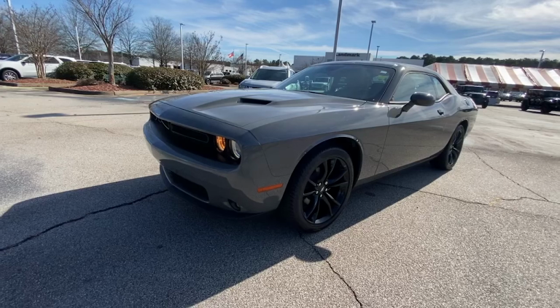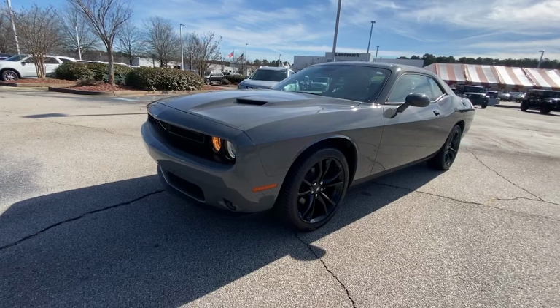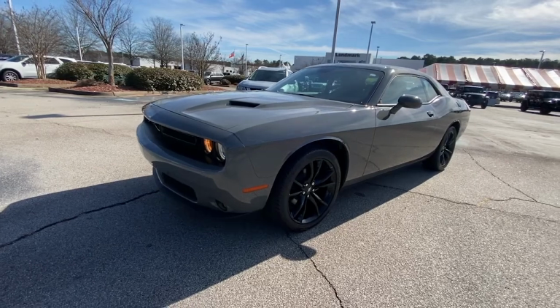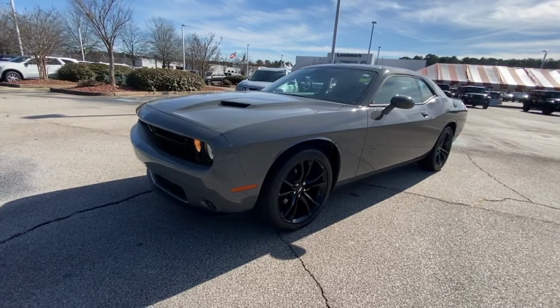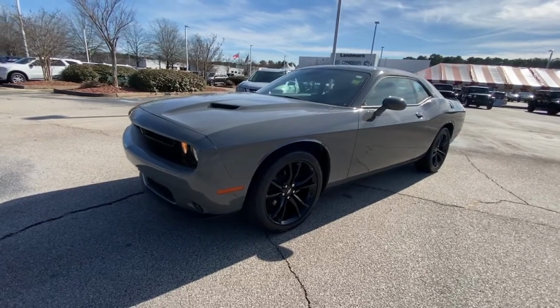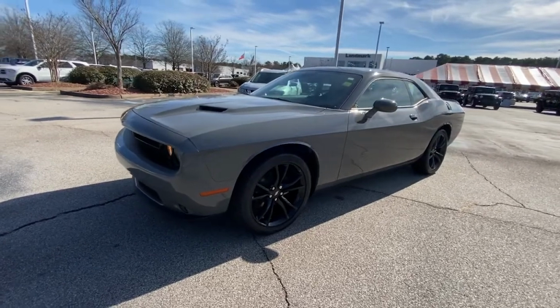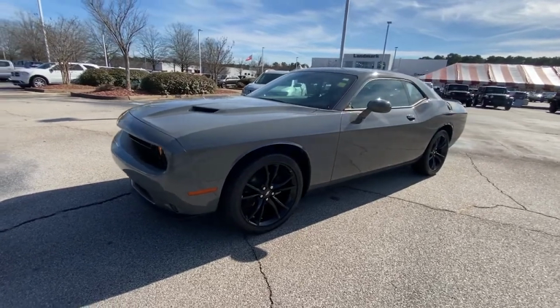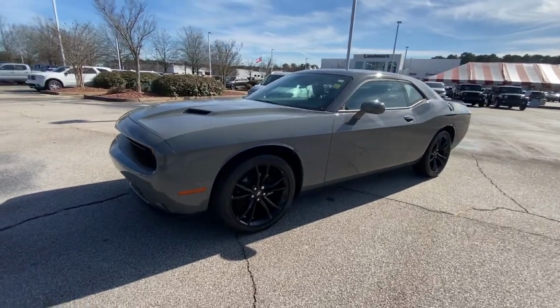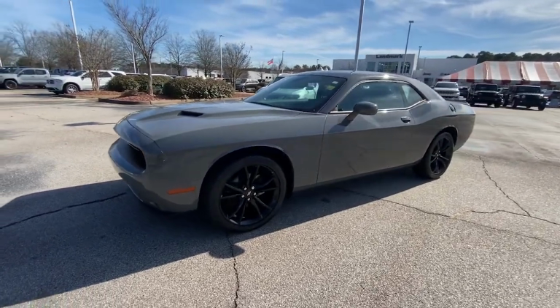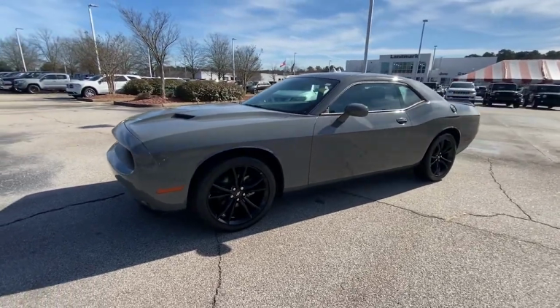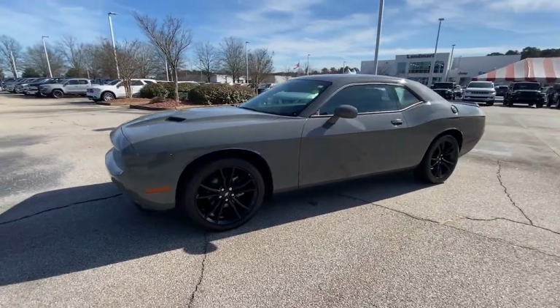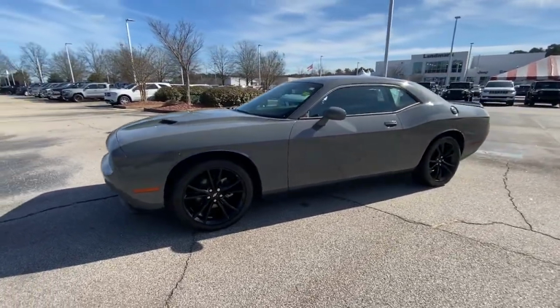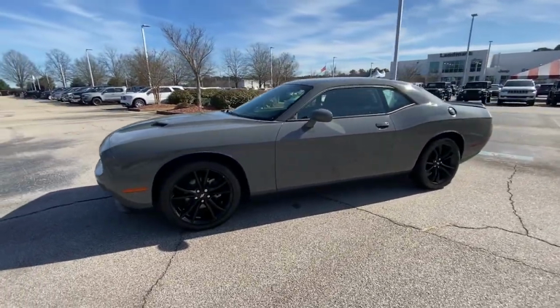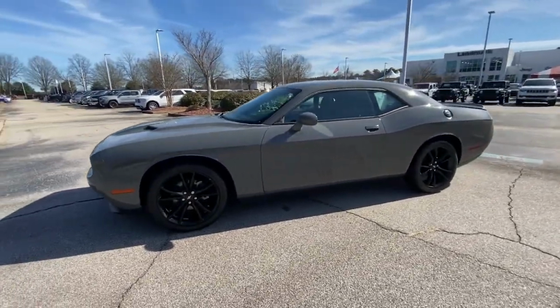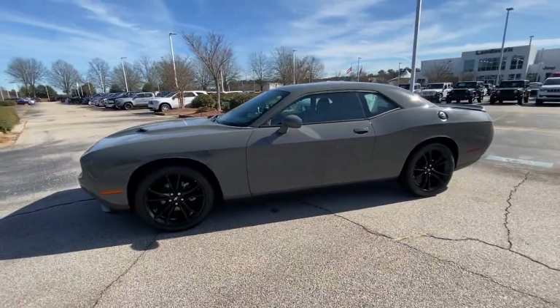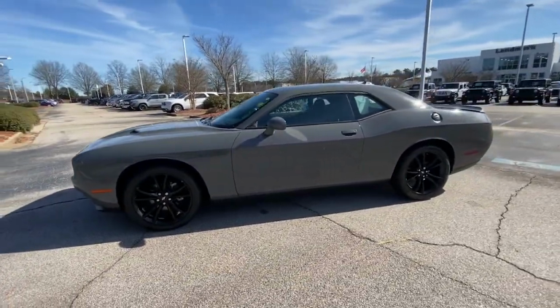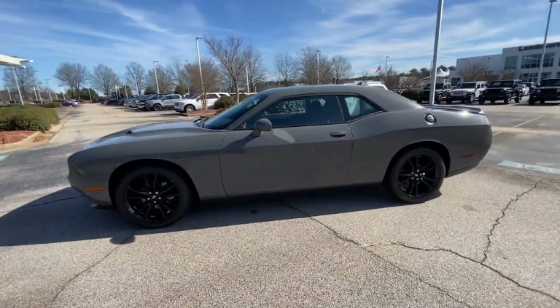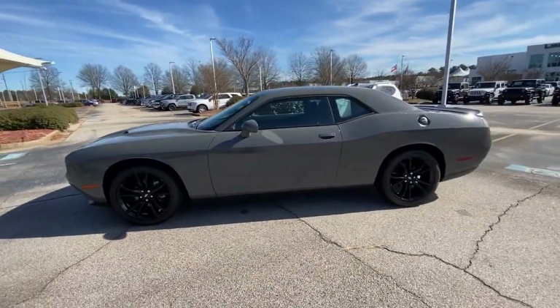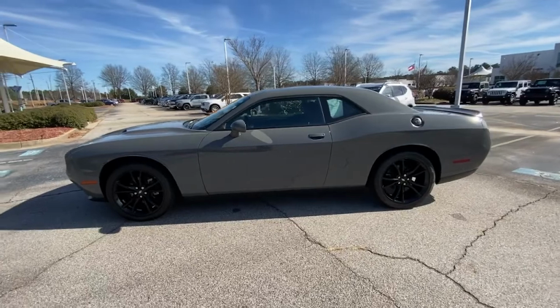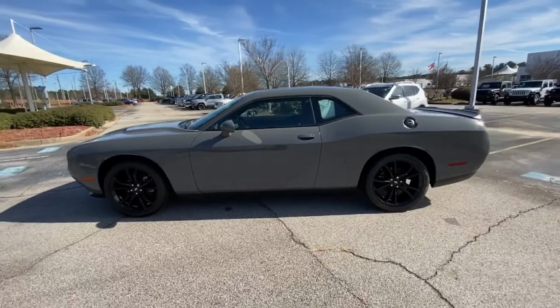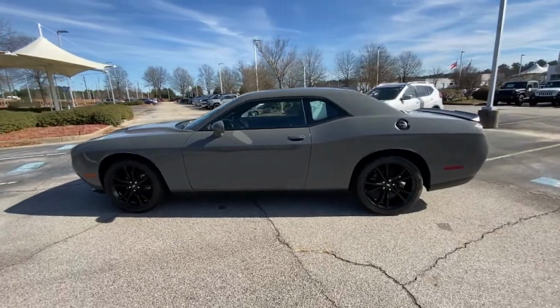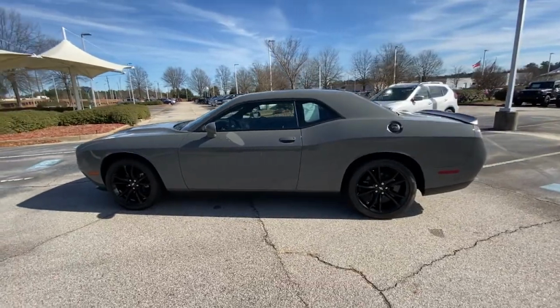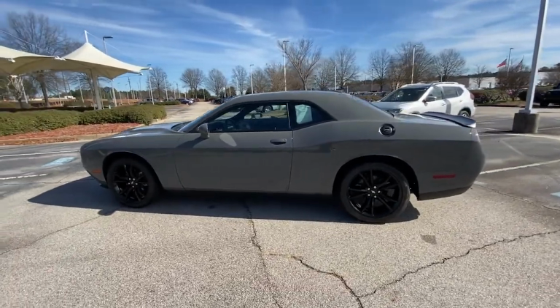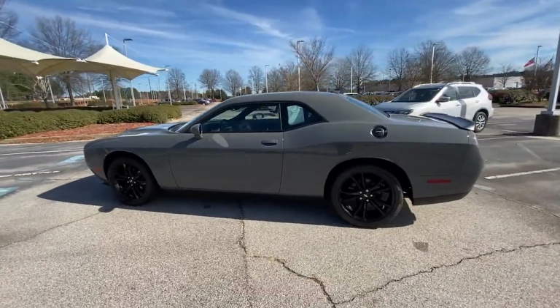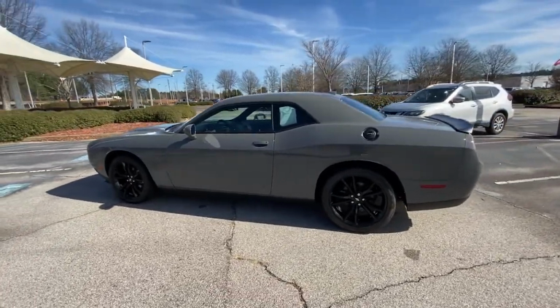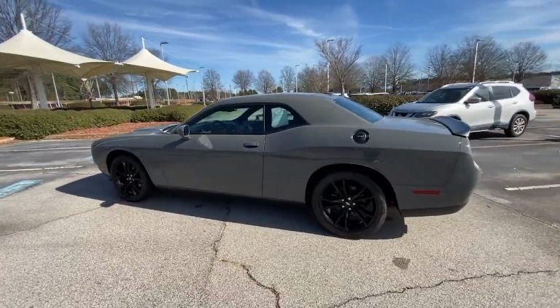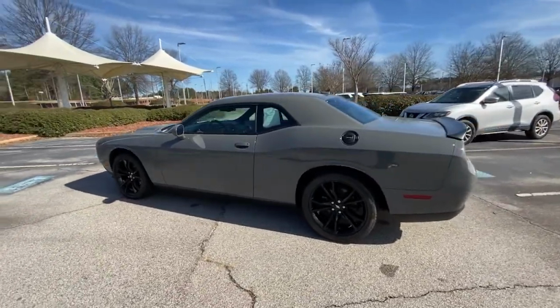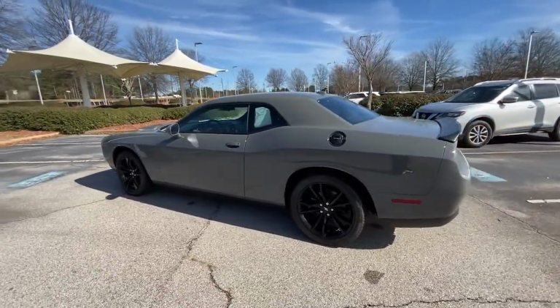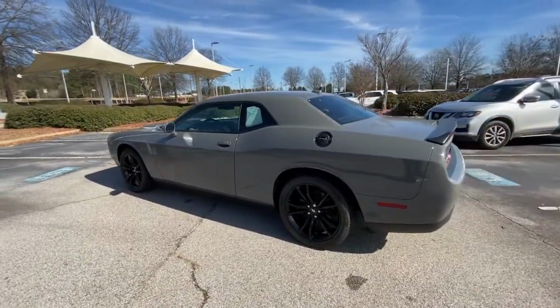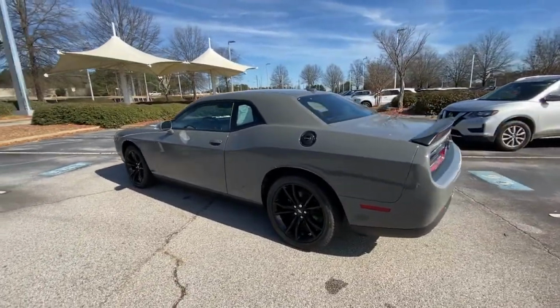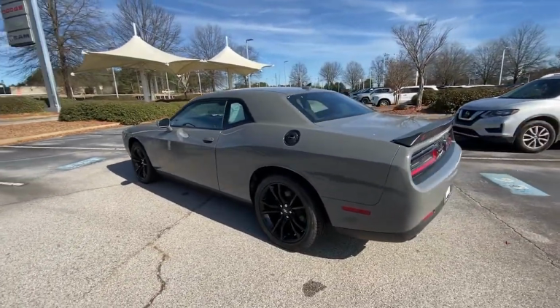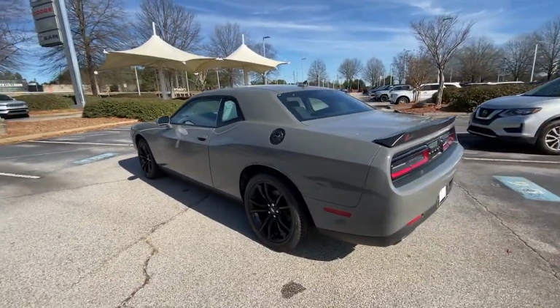You just found the 2018 Dodge Challenger. With less than 30,000 miles on the odometer, this vehicle stands out from the rest.